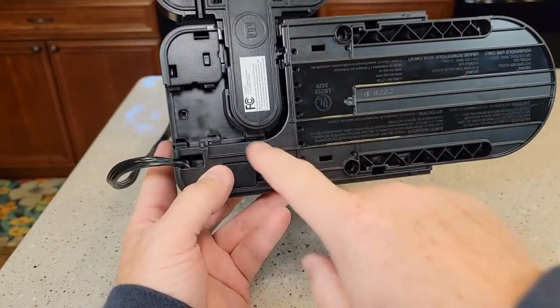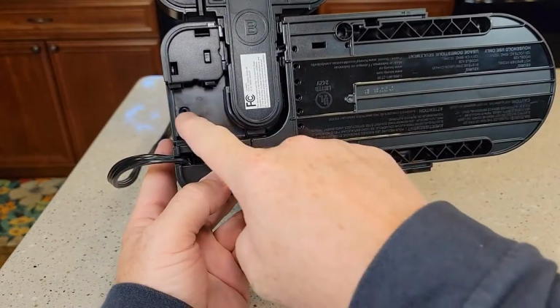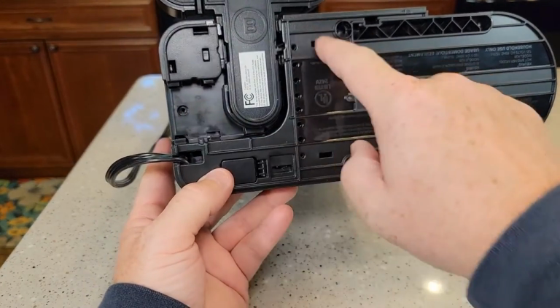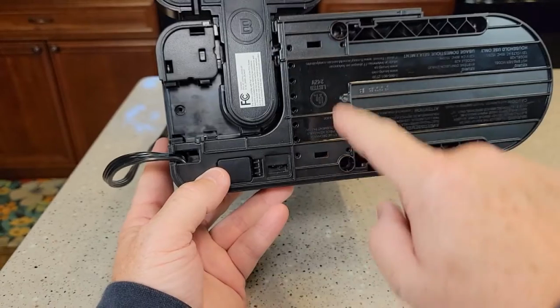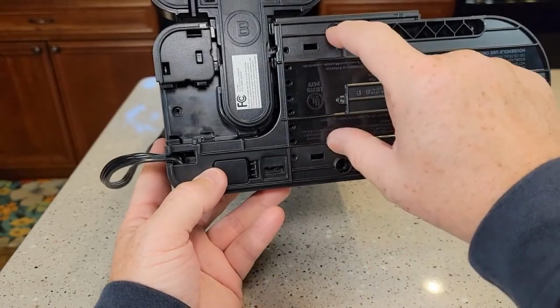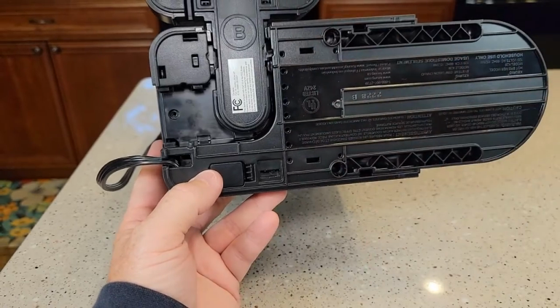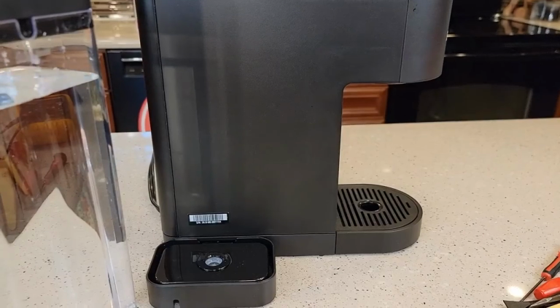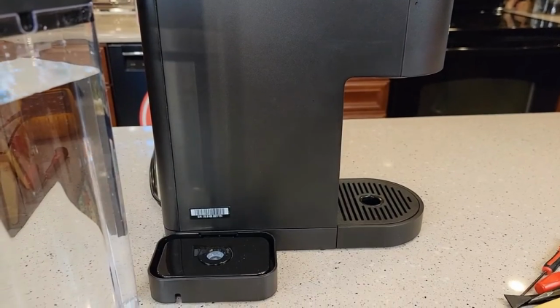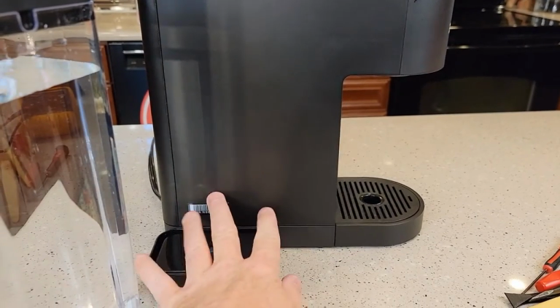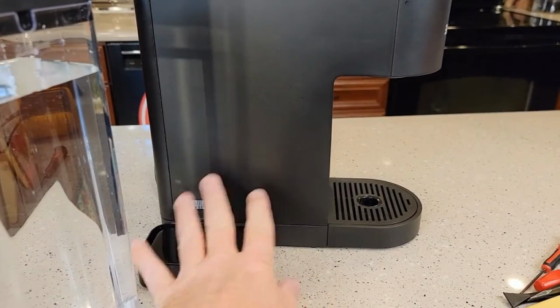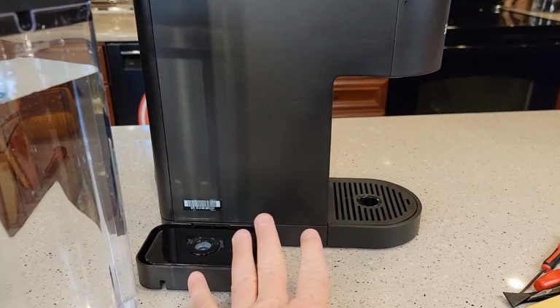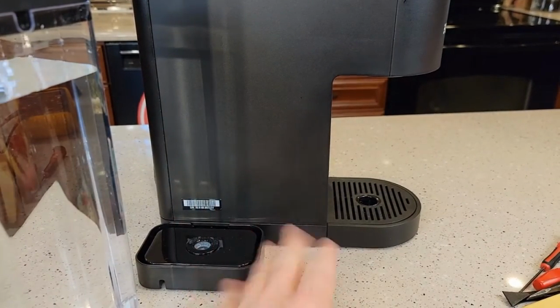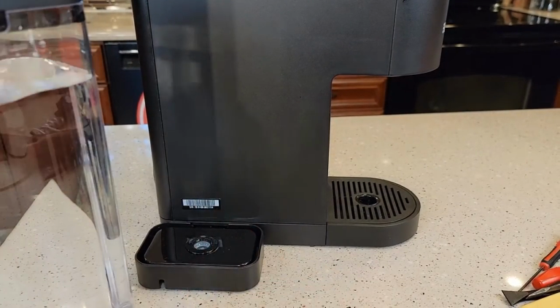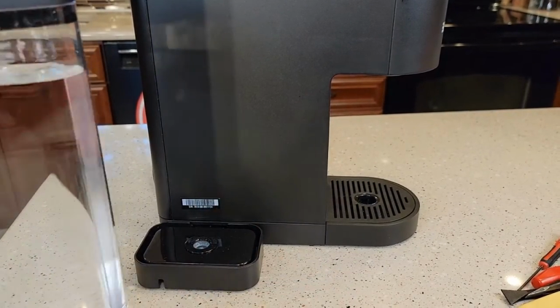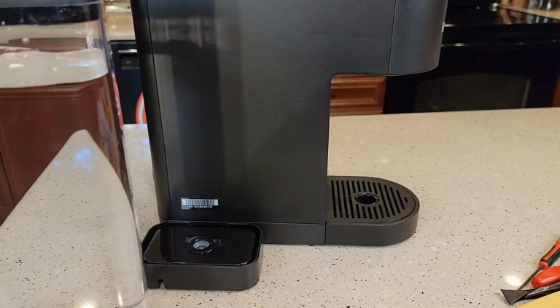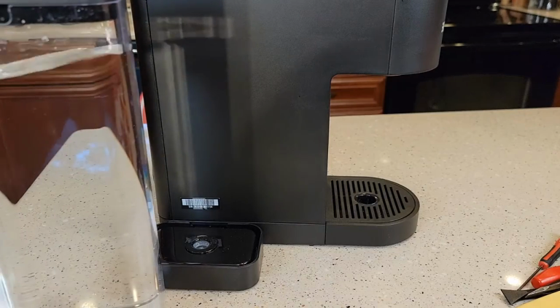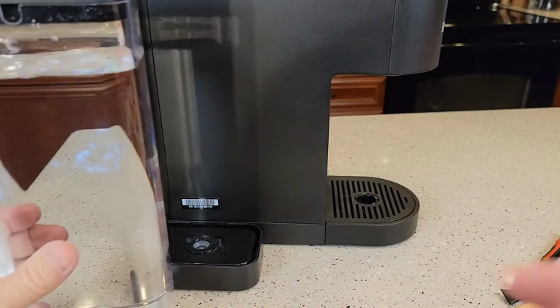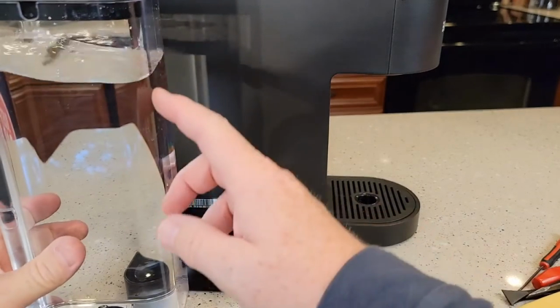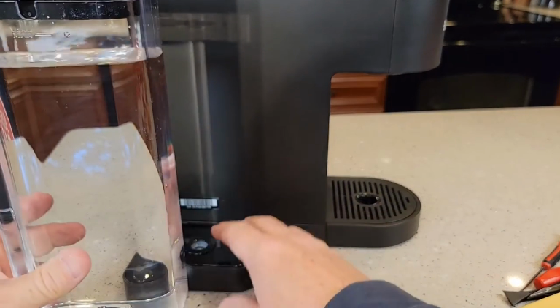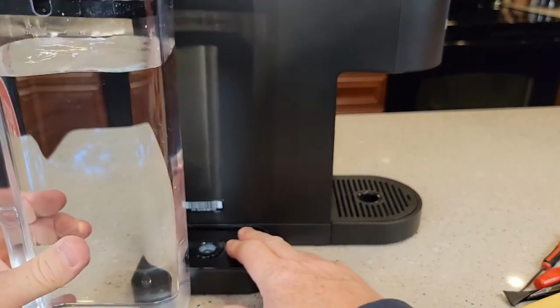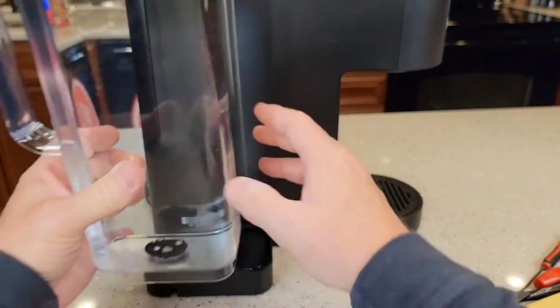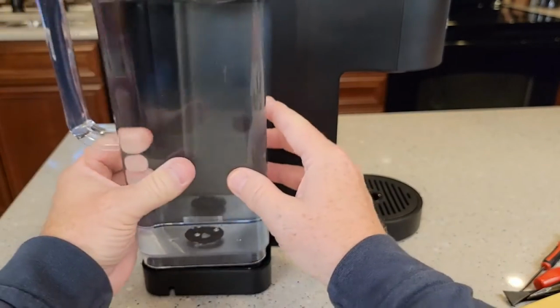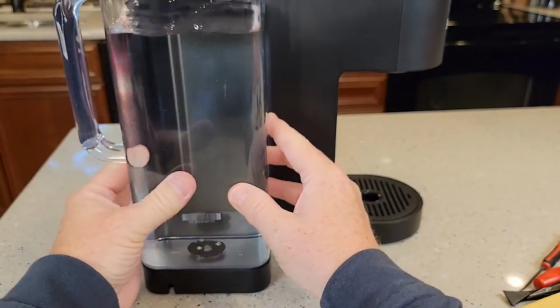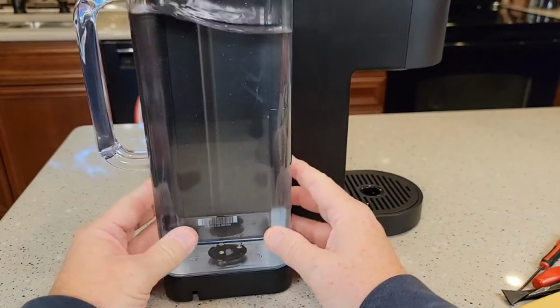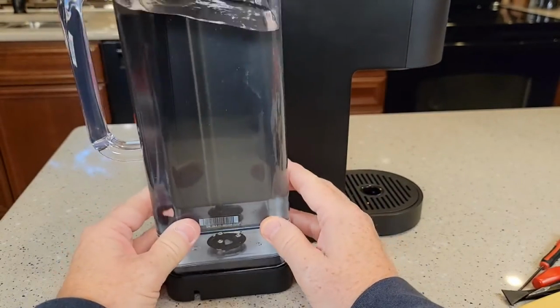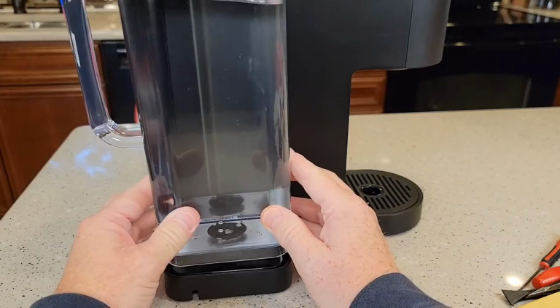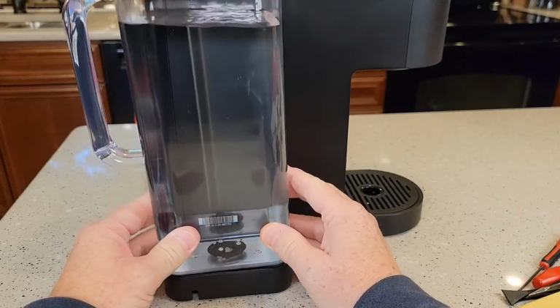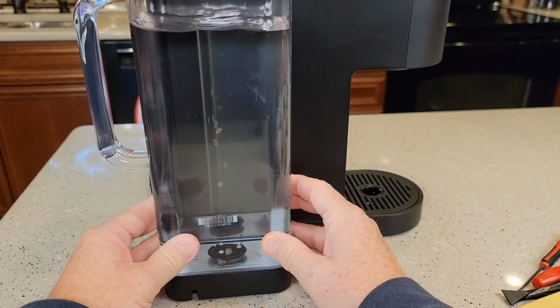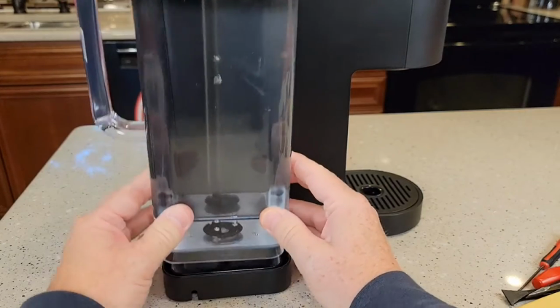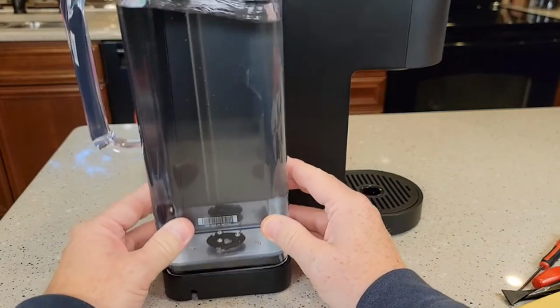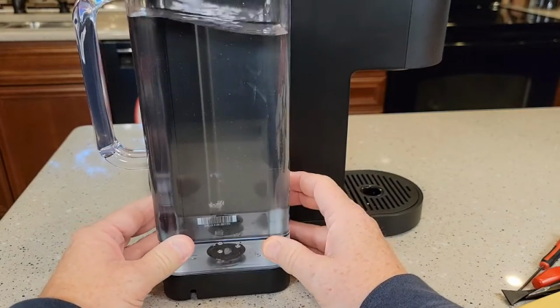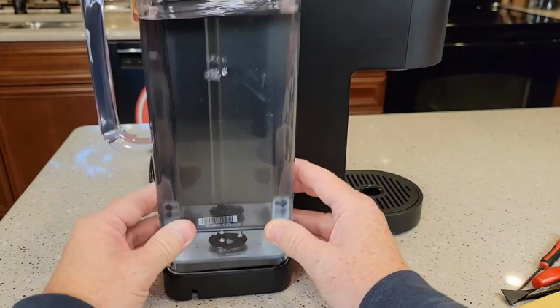Let's put our screws in — three screws and our little rubber feet. Now before I plug it in and turn it on, I want to prime the pump. I've got my water reservoir all the way filled up. I'm going to put it on and lift it on and off about 10 to 20 times.